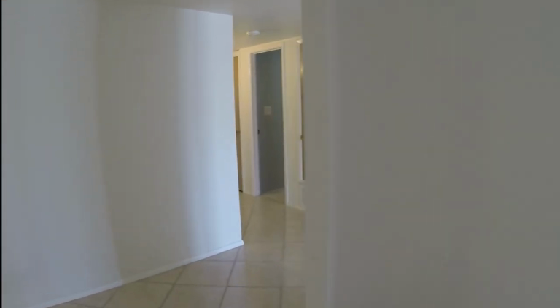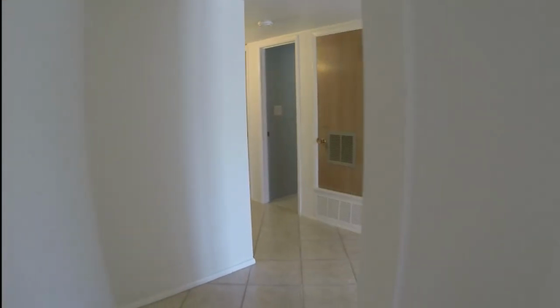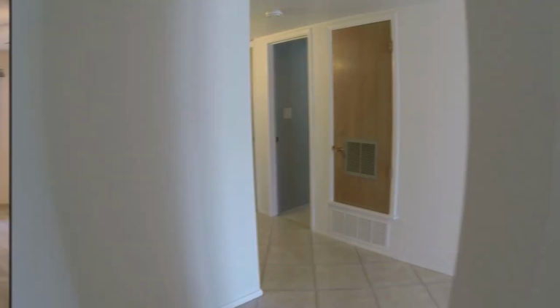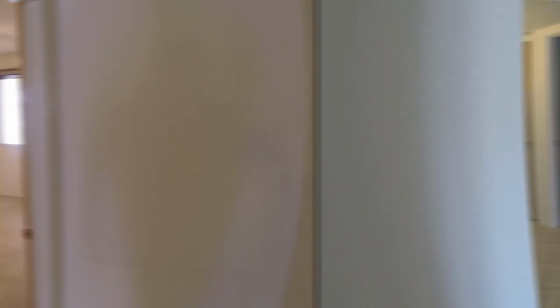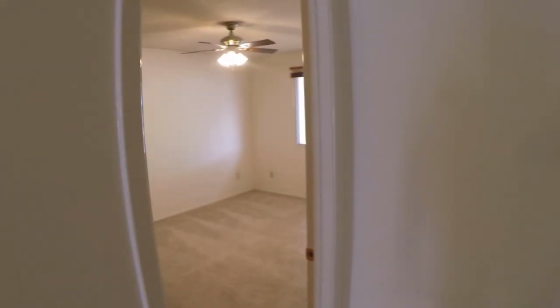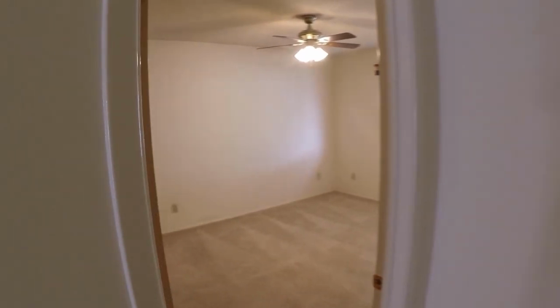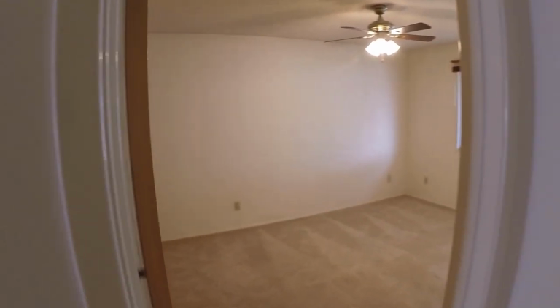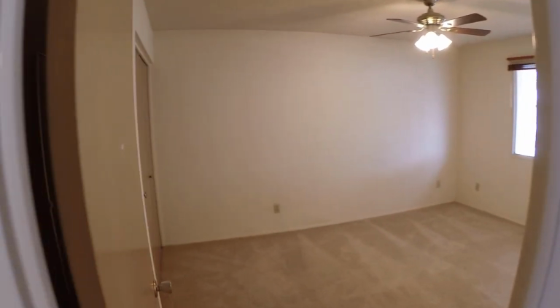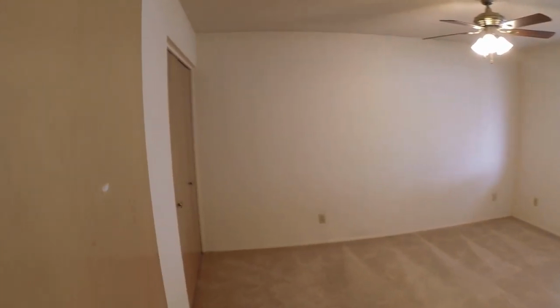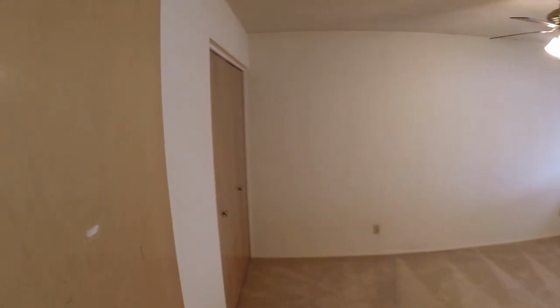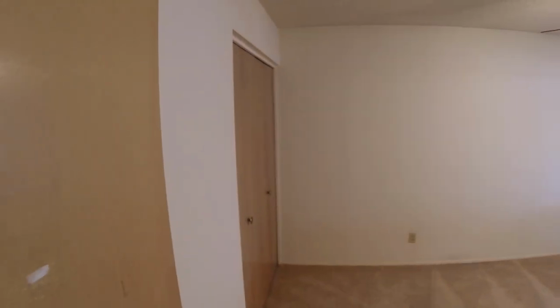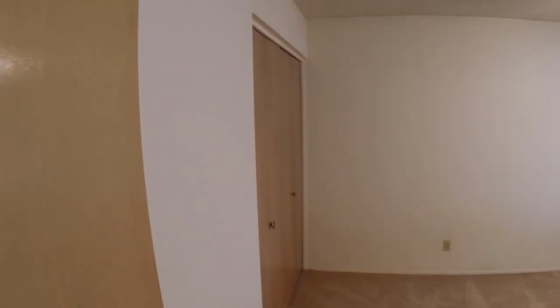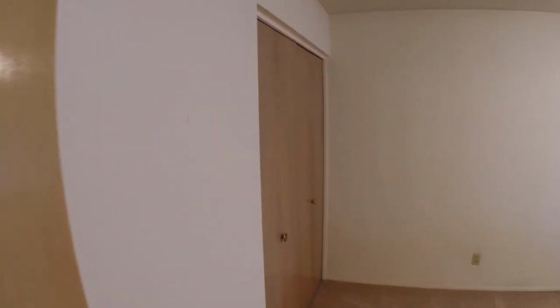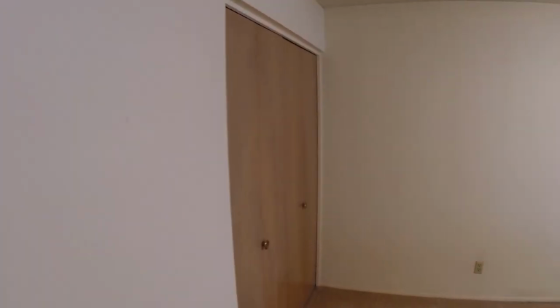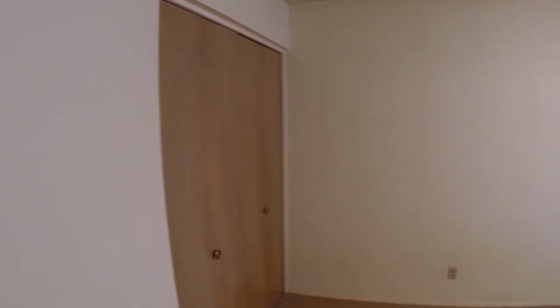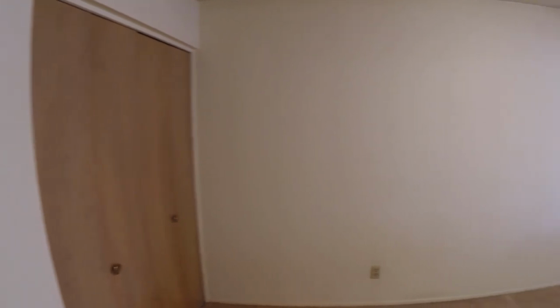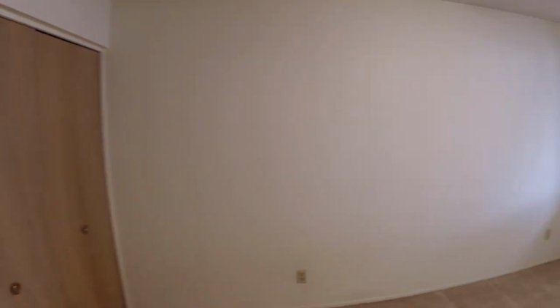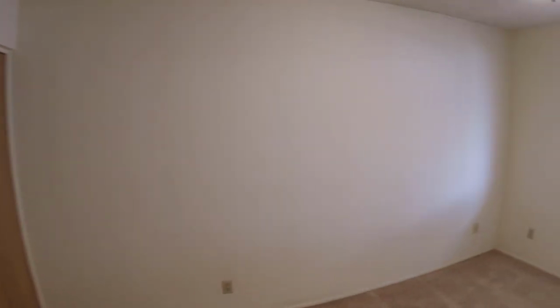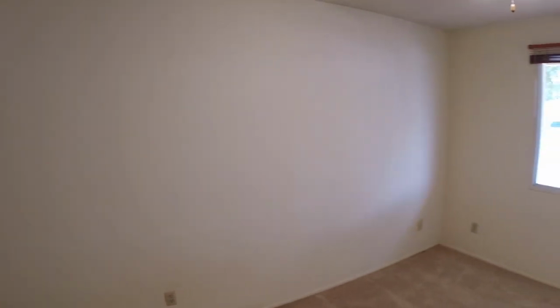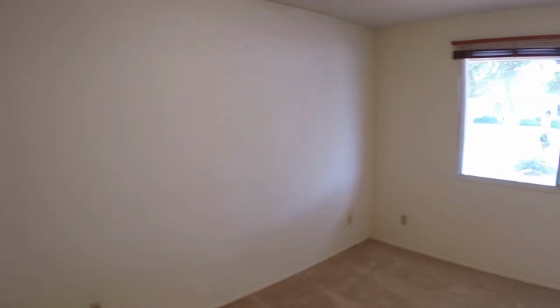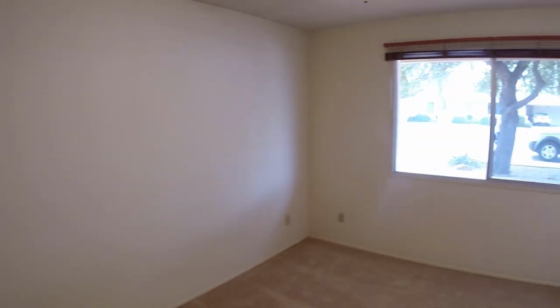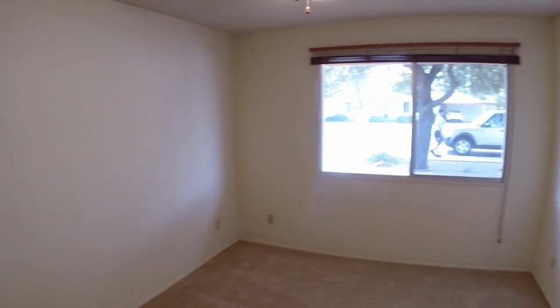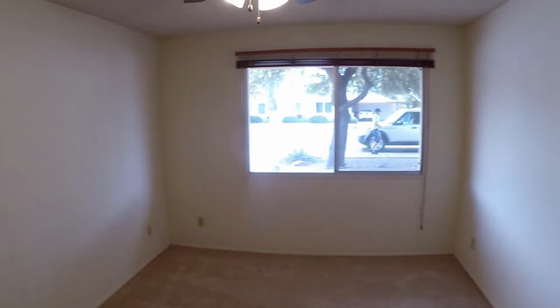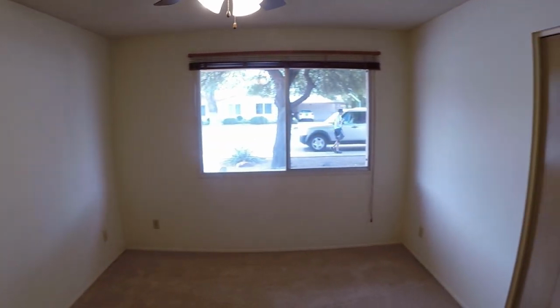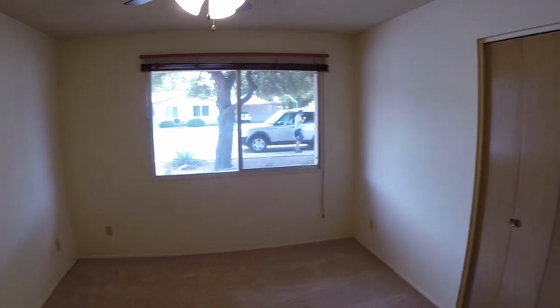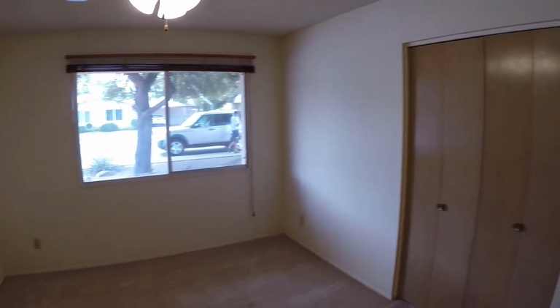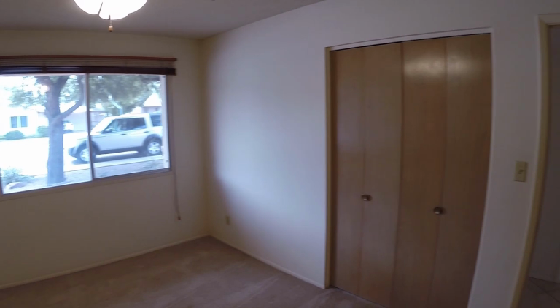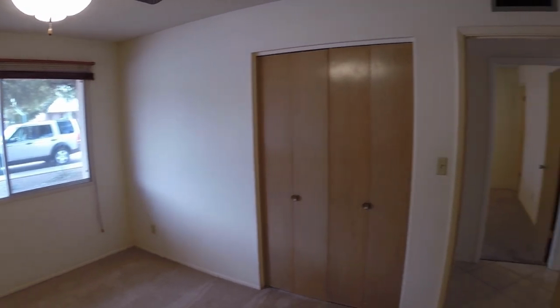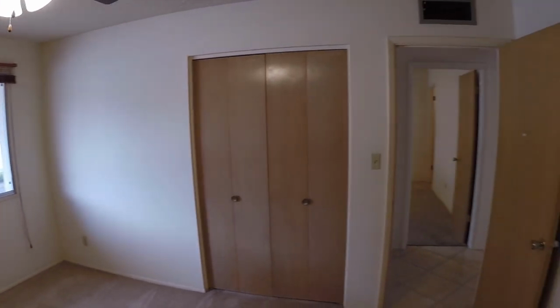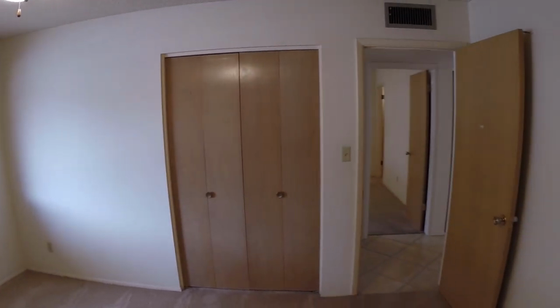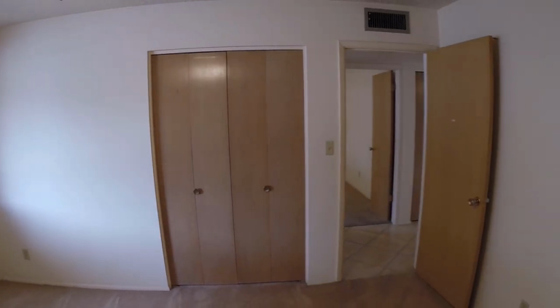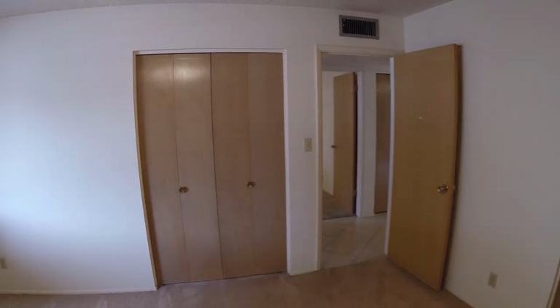Down the hallway to the left, you'll find four good-sized bedrooms, two bathrooms, and more closet space than you could want. Each bedroom has freshly cleaned premium carpet.